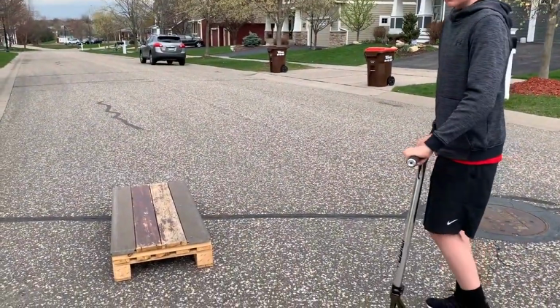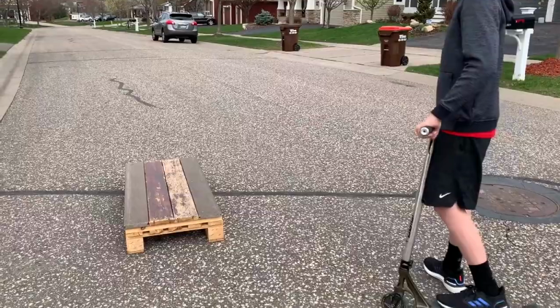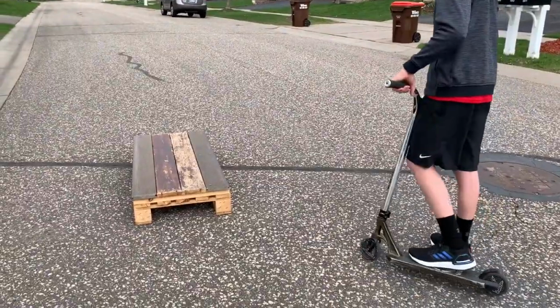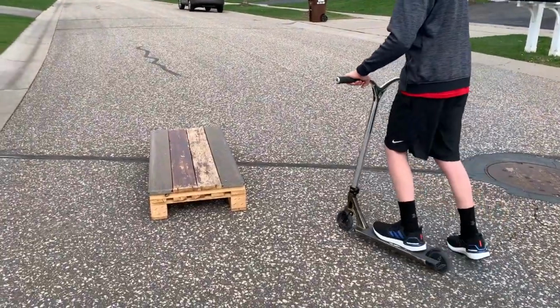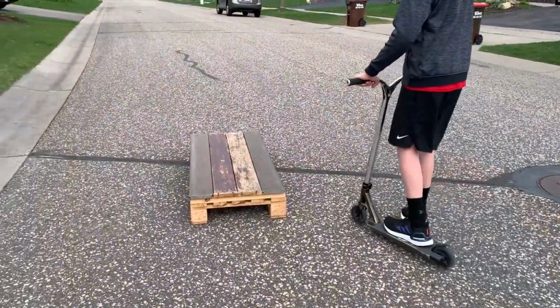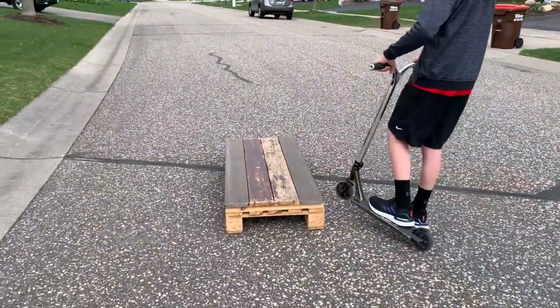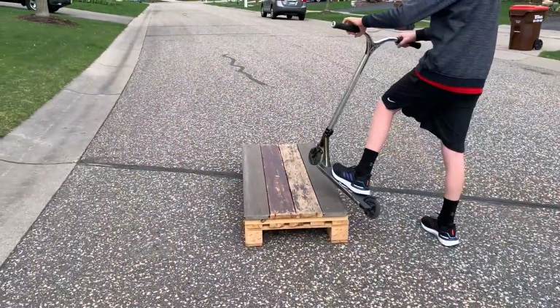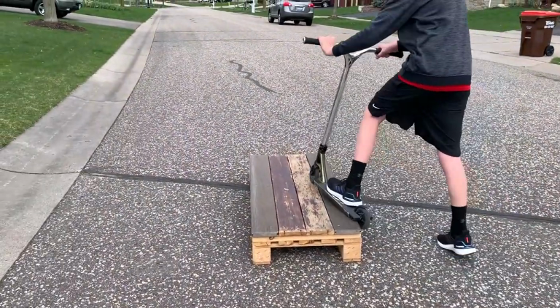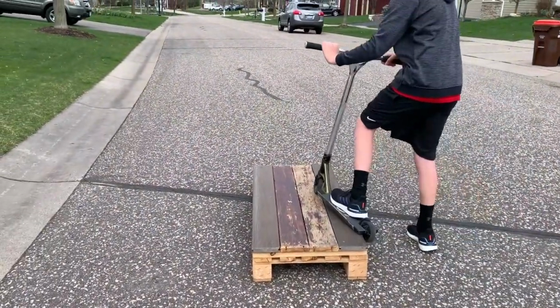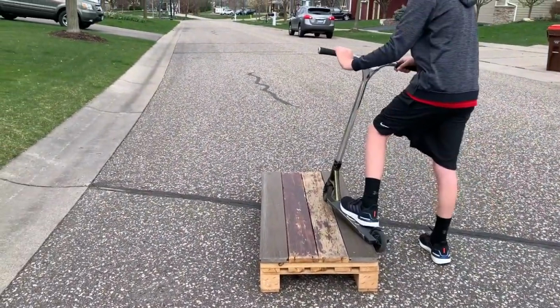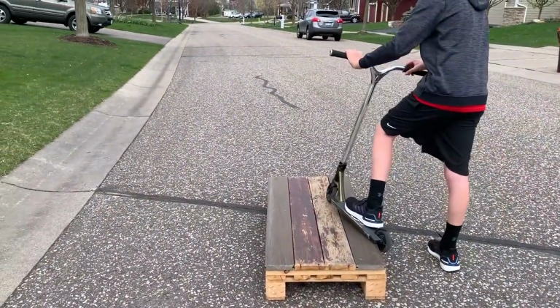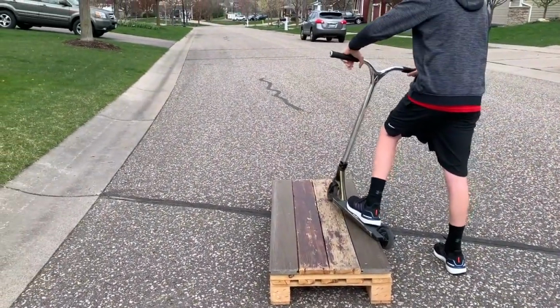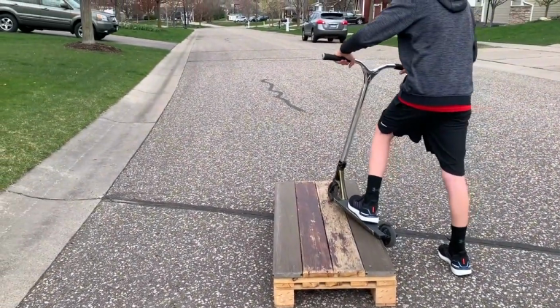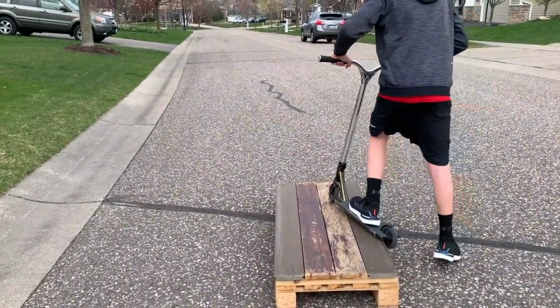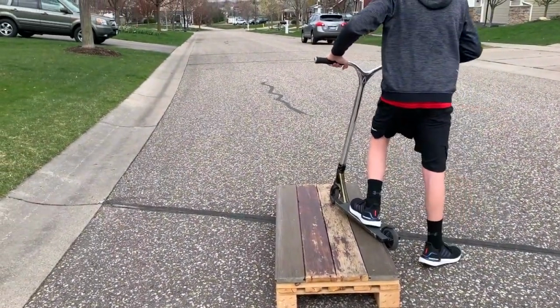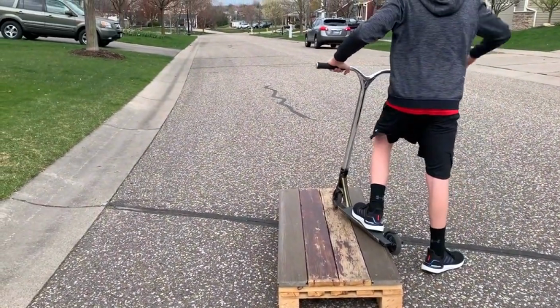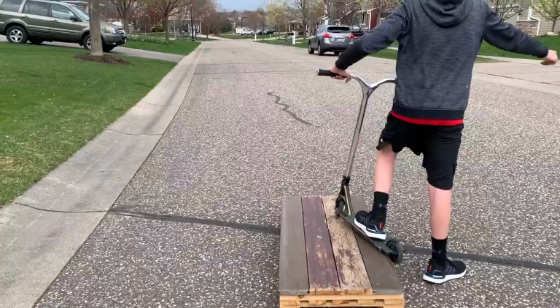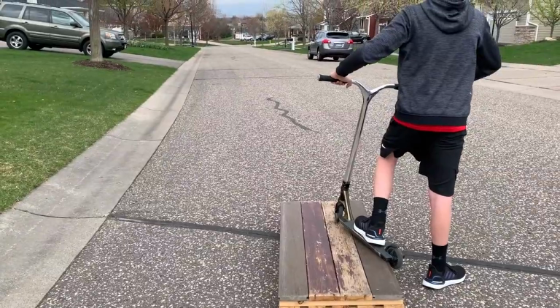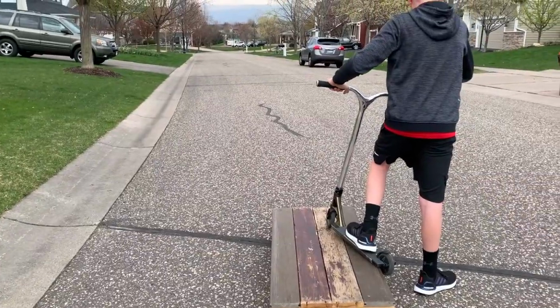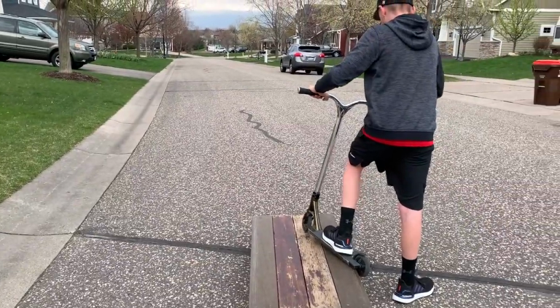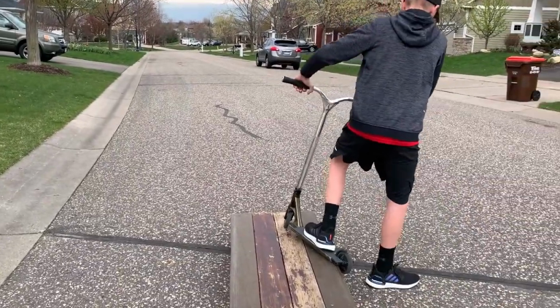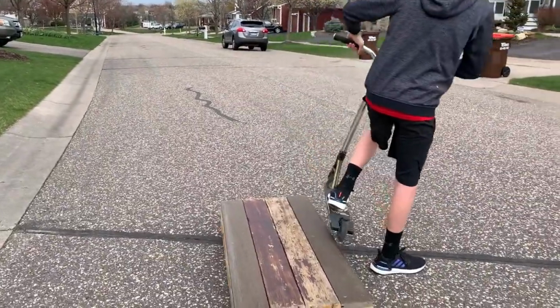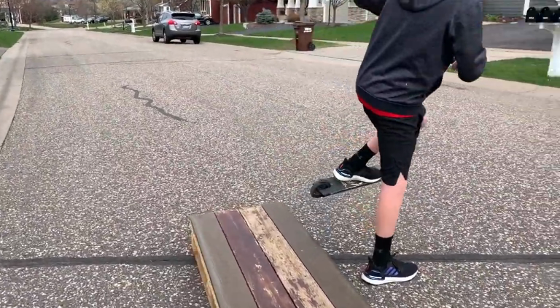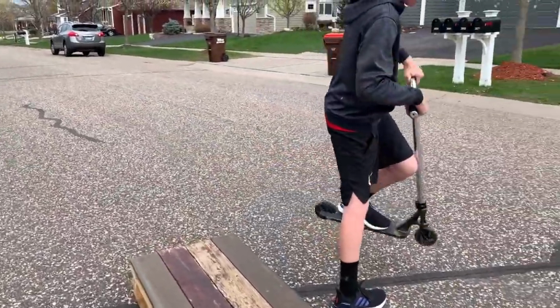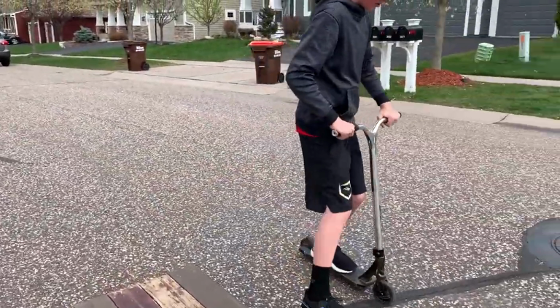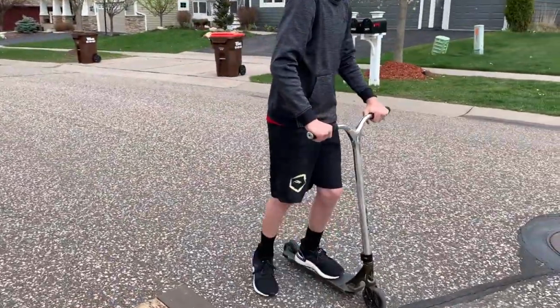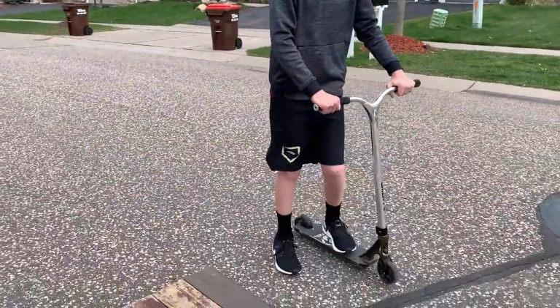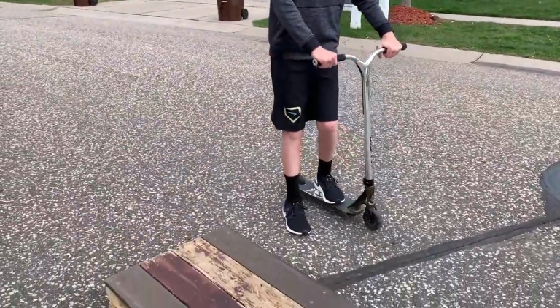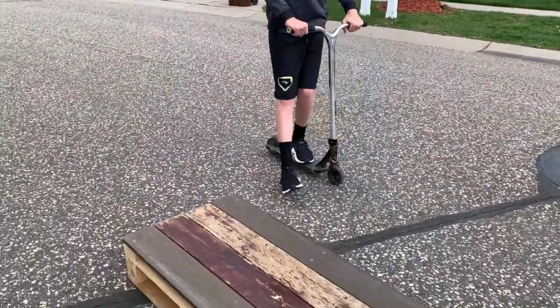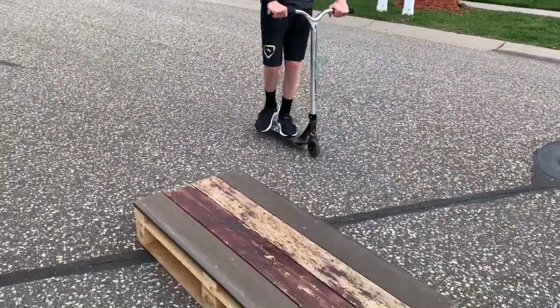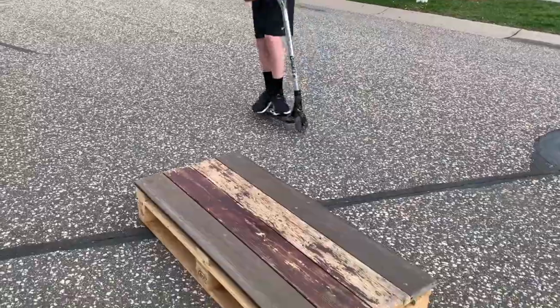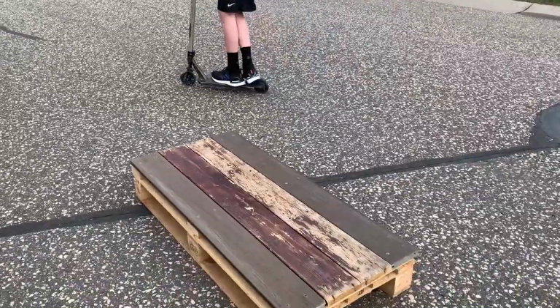You're going to have to know how to feeble good. What you're going to want to do is jump away from the box. It's almost like a 270 — 180 off and a 180.